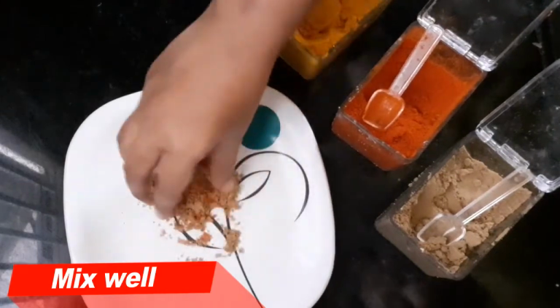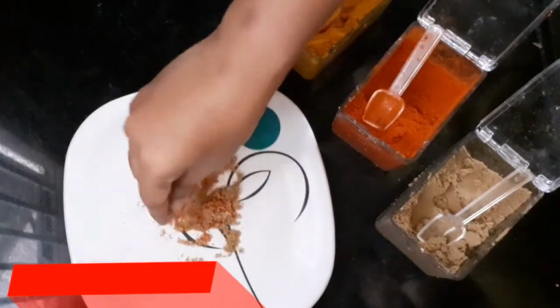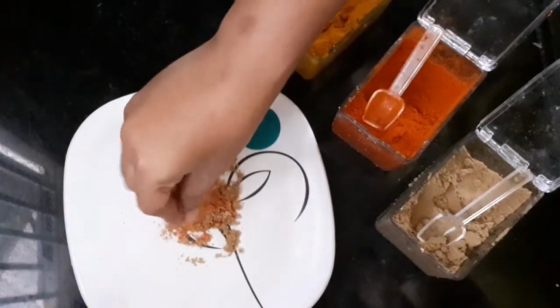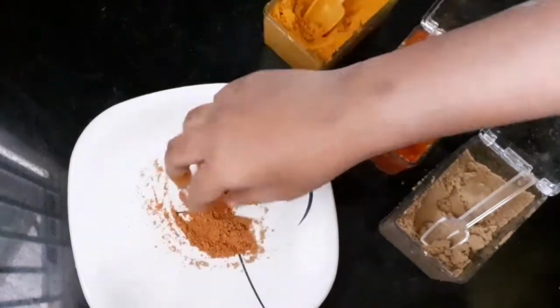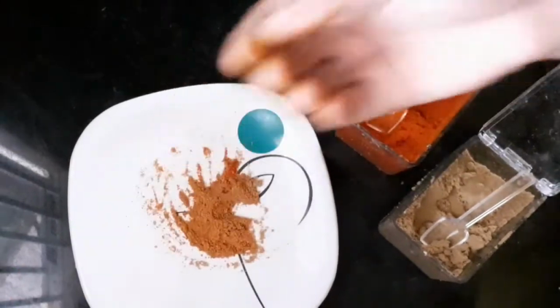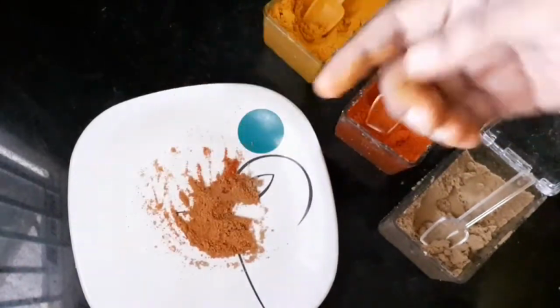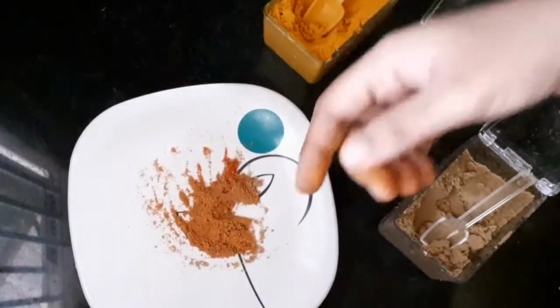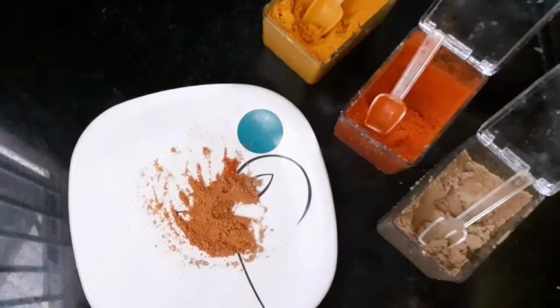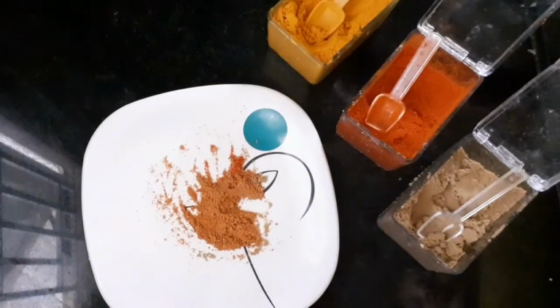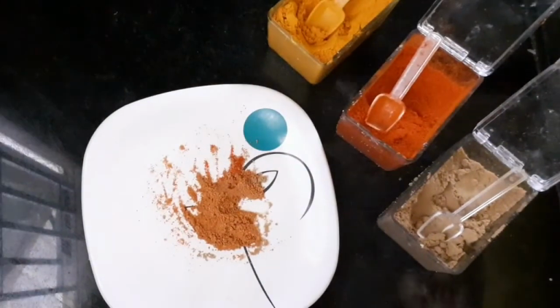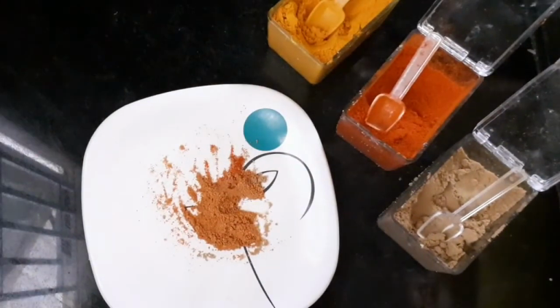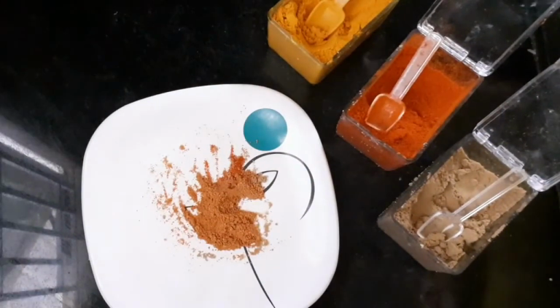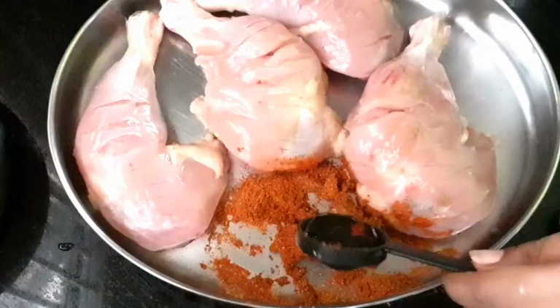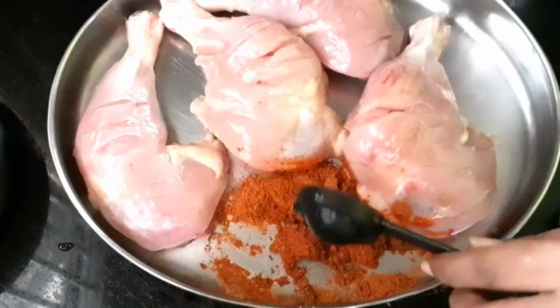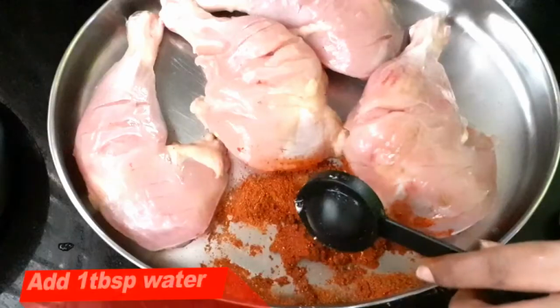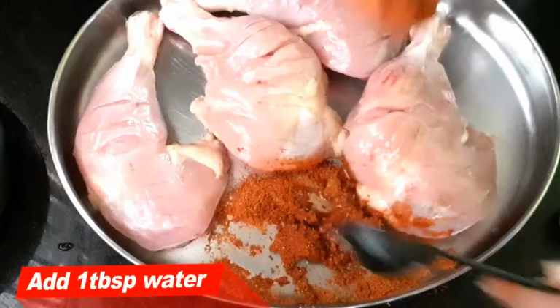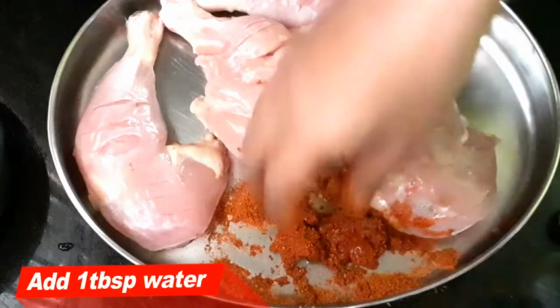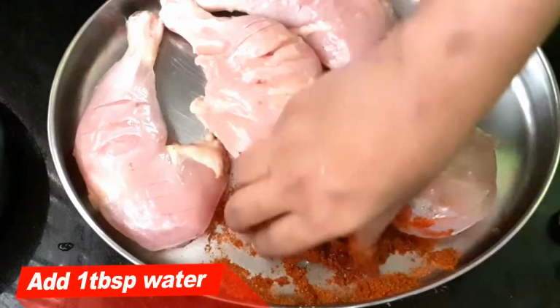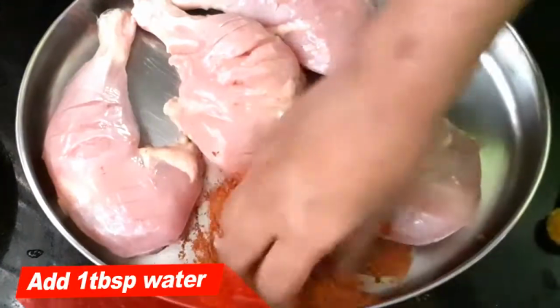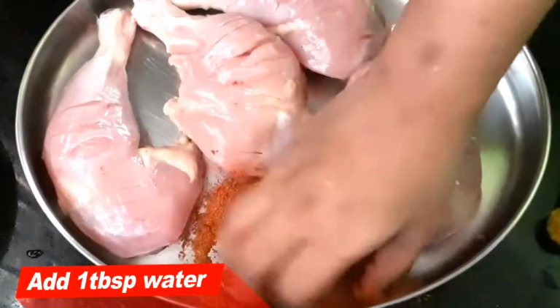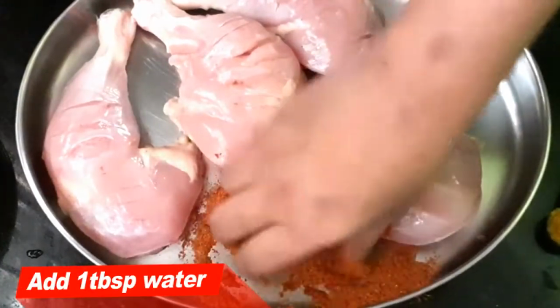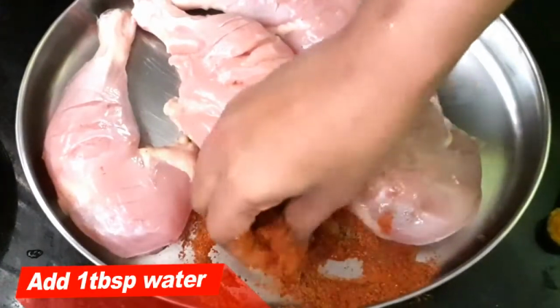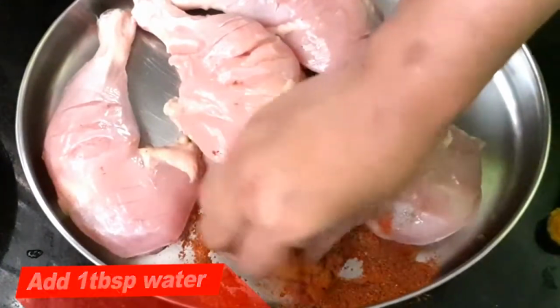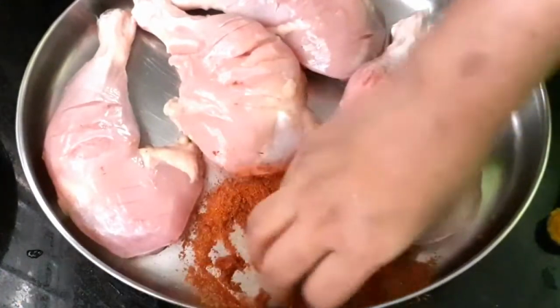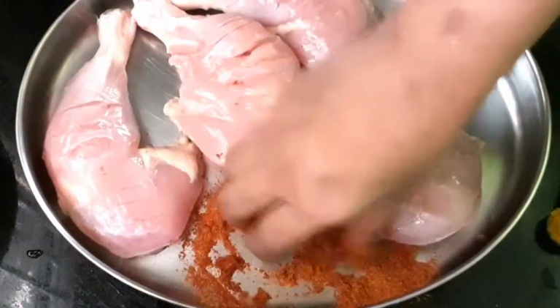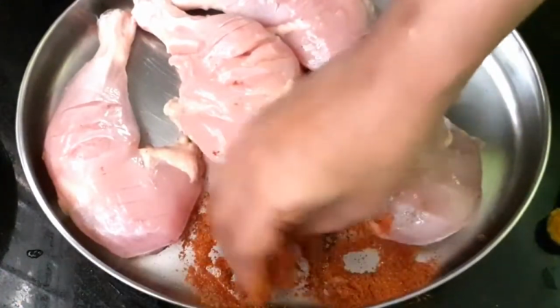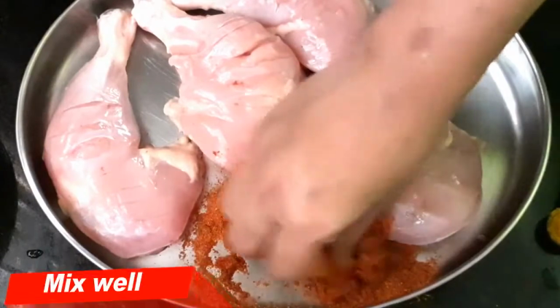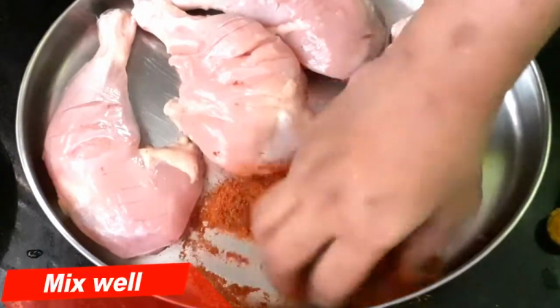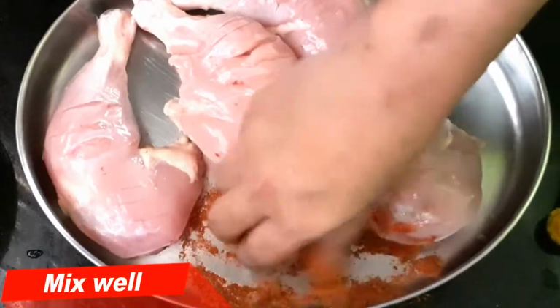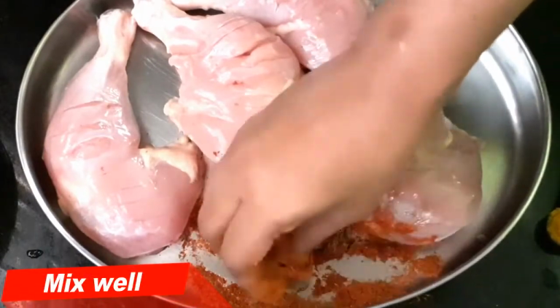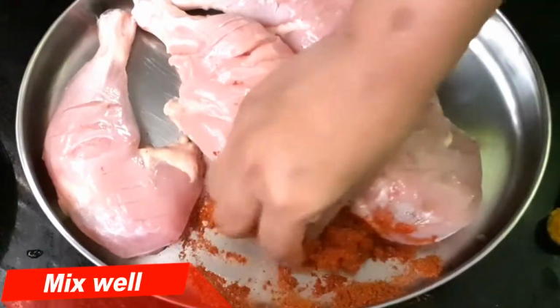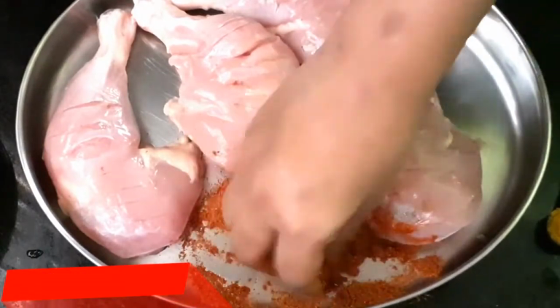We change the masala in the chicken plate. Change the masala in 1 tablespoon of garlic. Now,